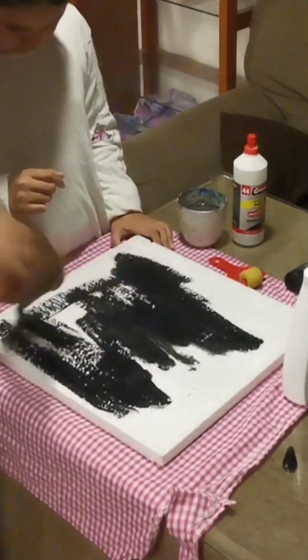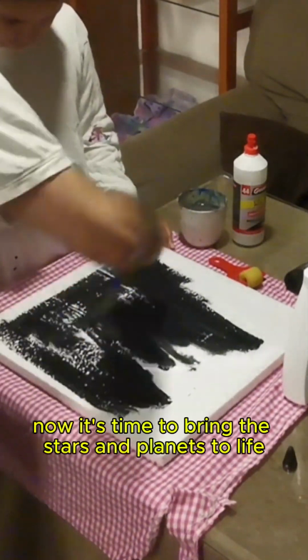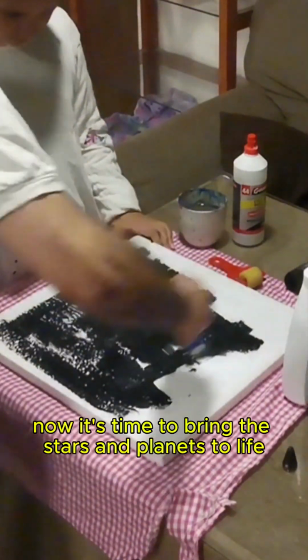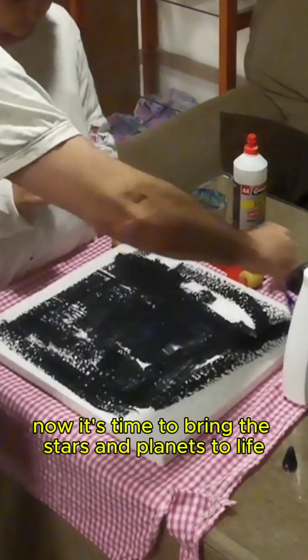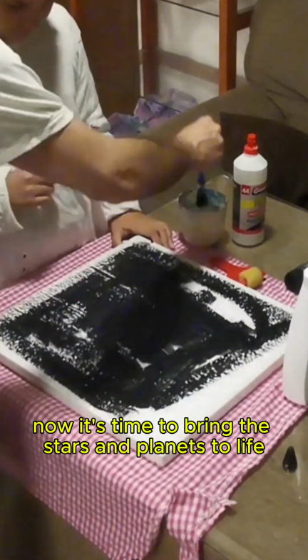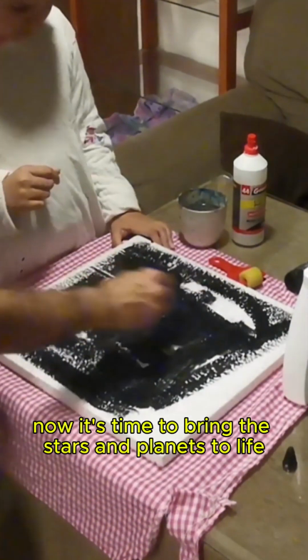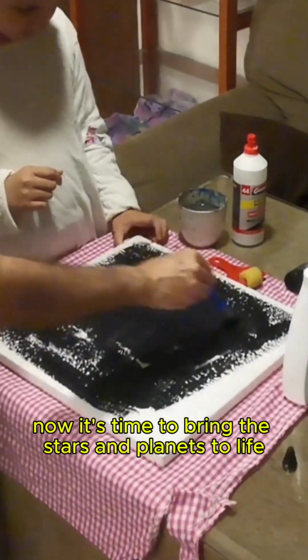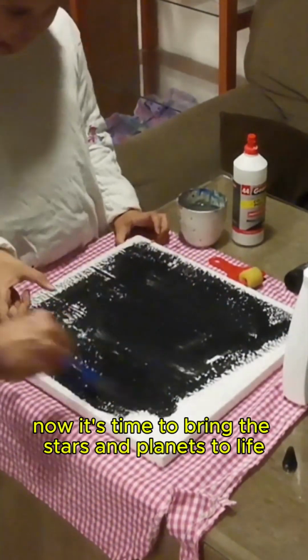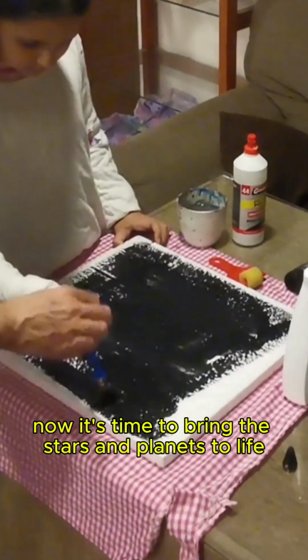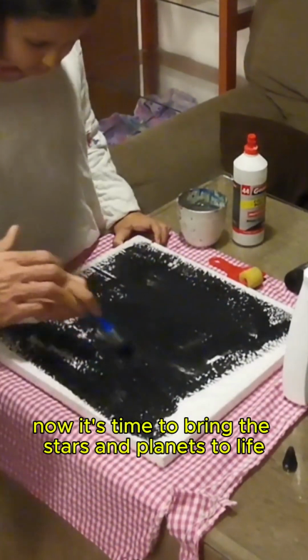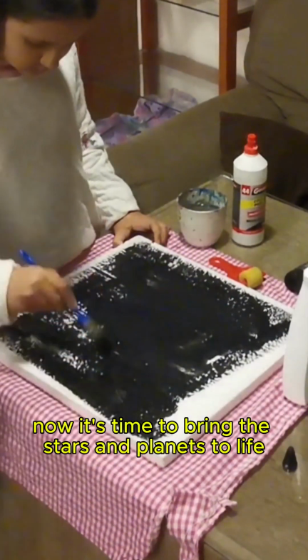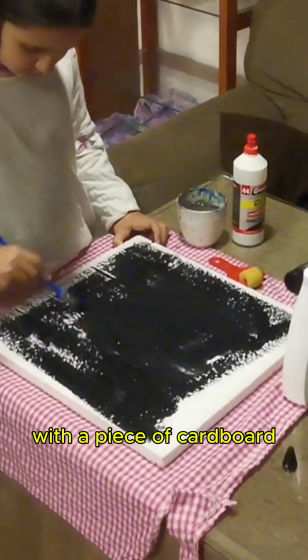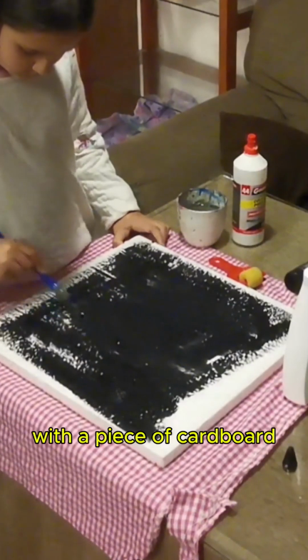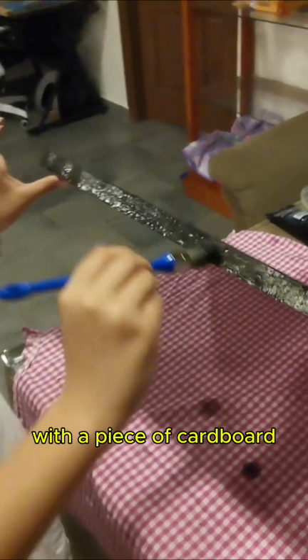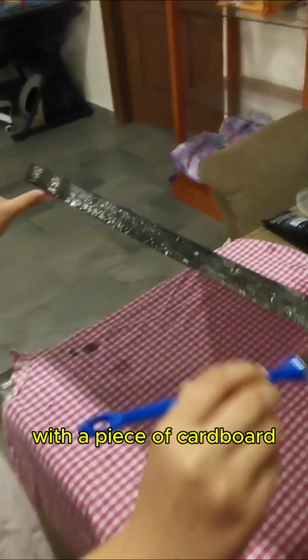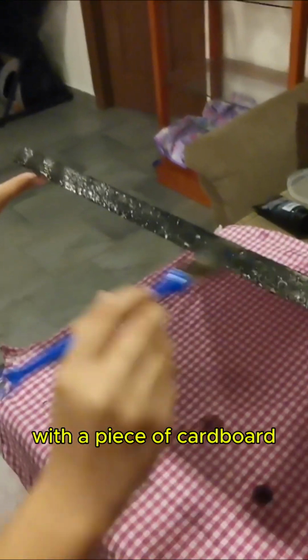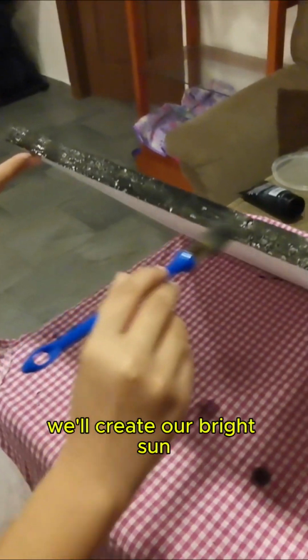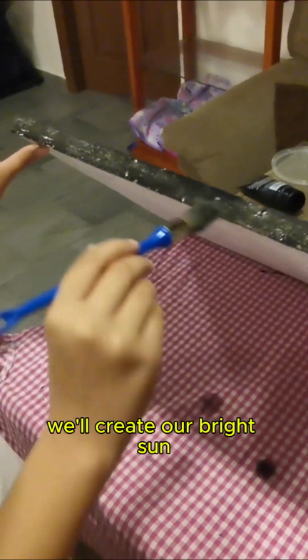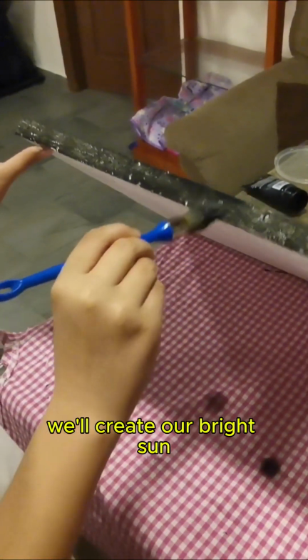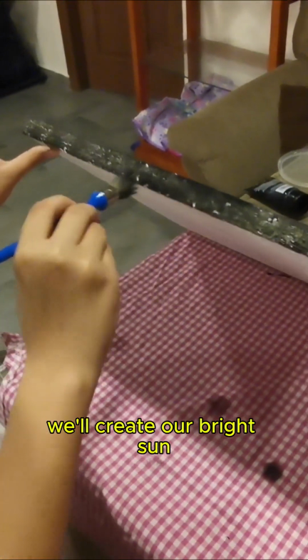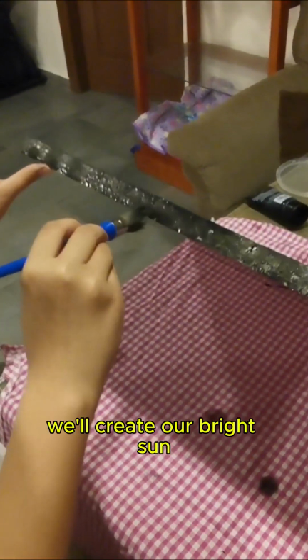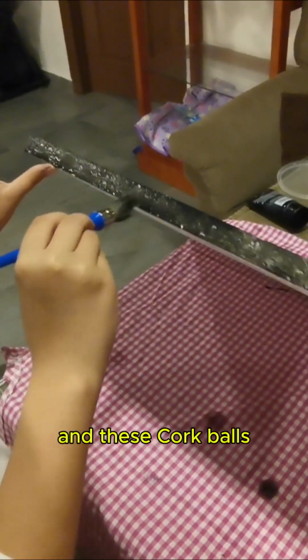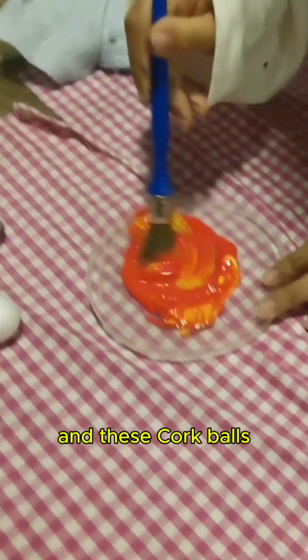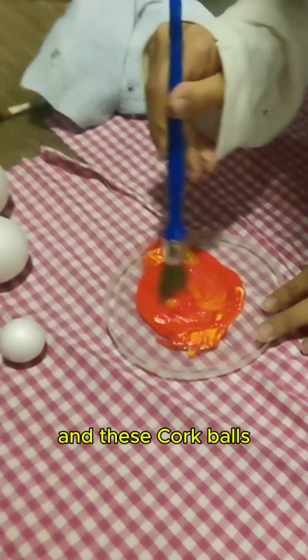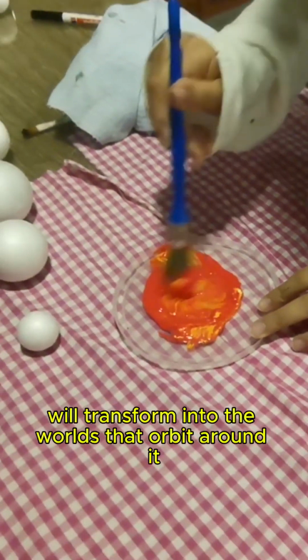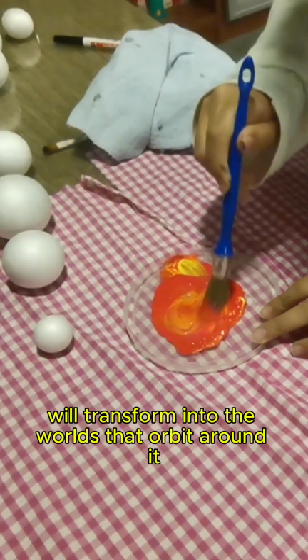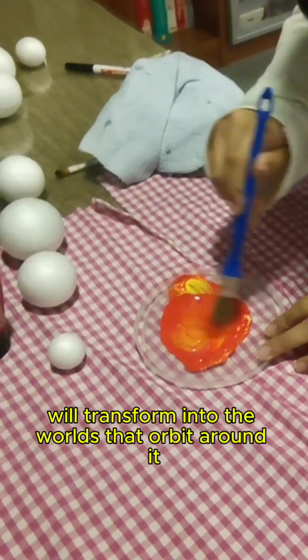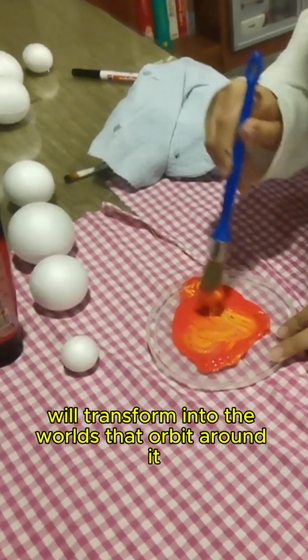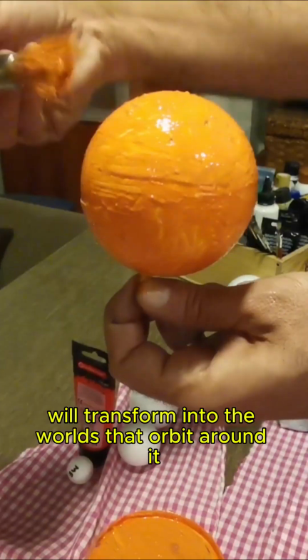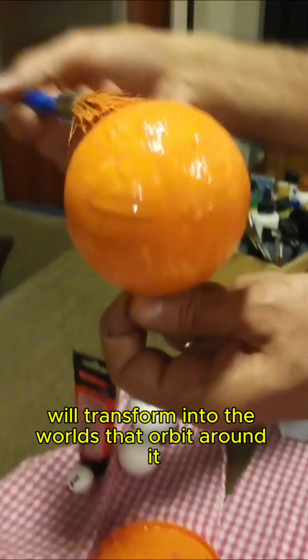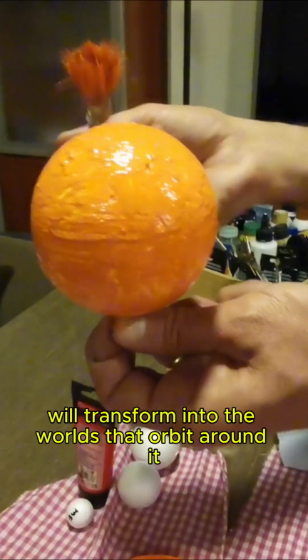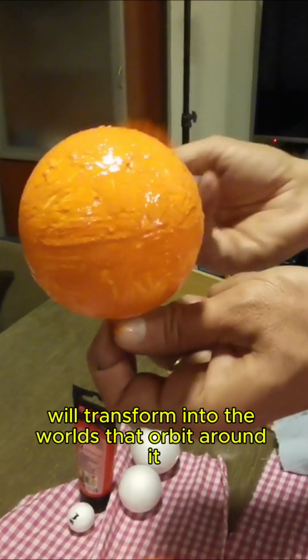Now it's time to bring the stars and planets to life. With a piece of cardboard, we'll create our bright sun, and these cork balls will transform into the worlds that orbit around it.